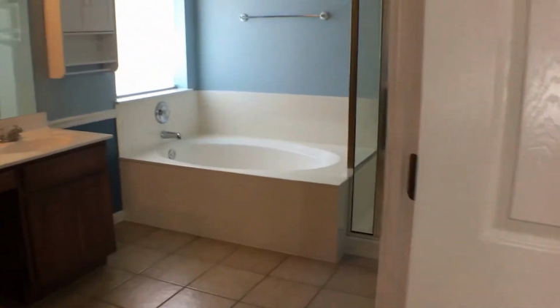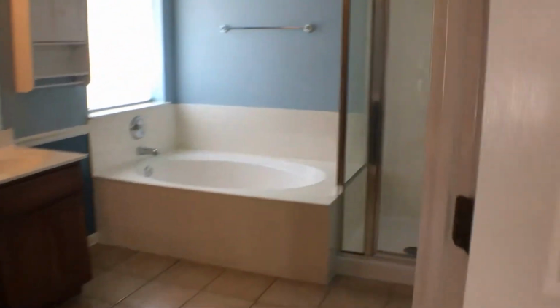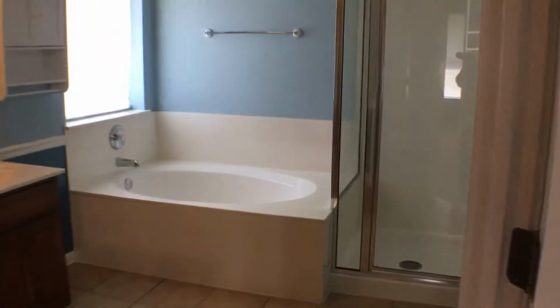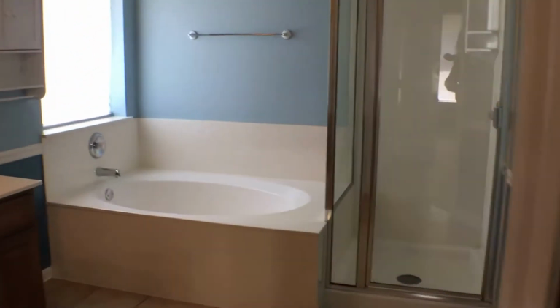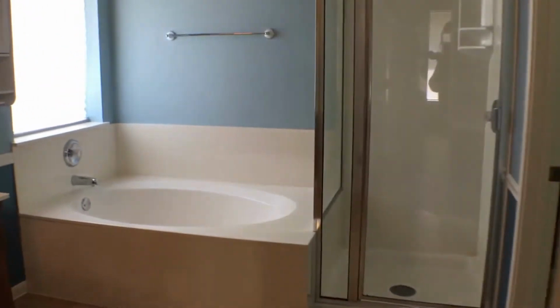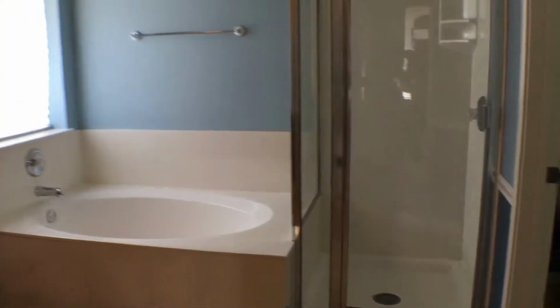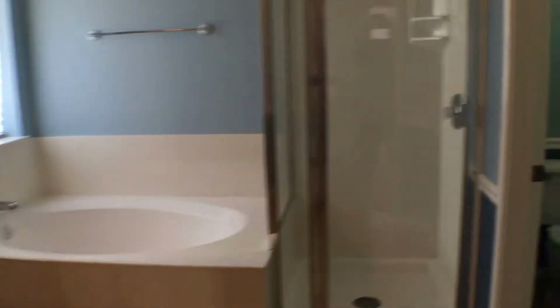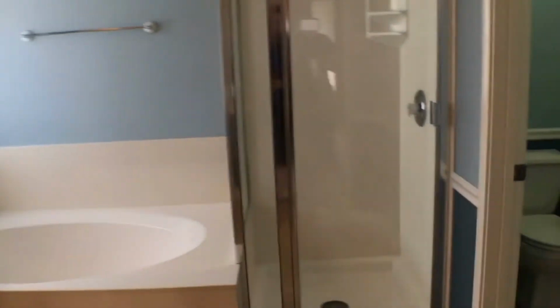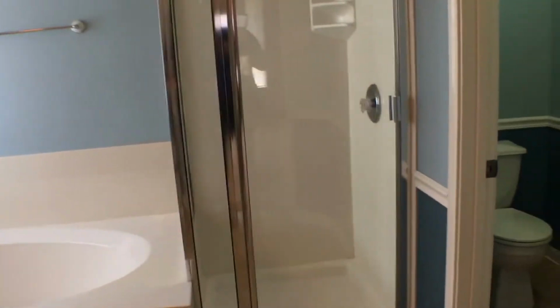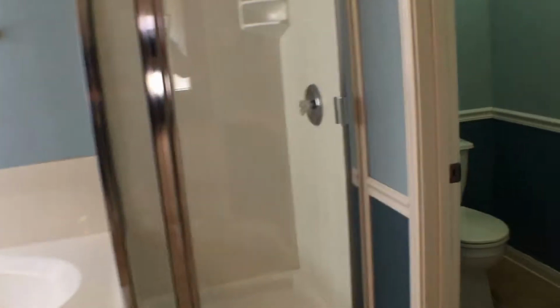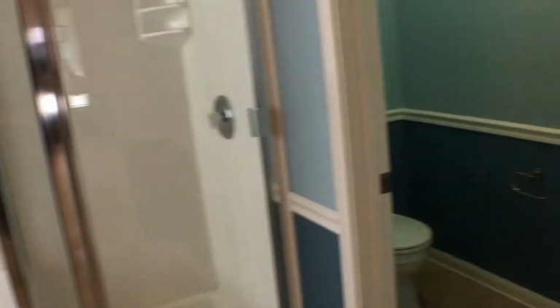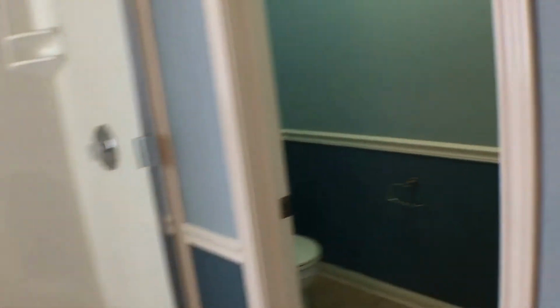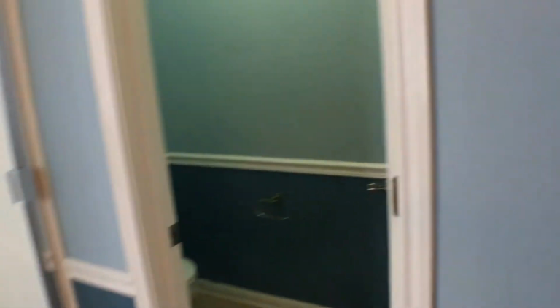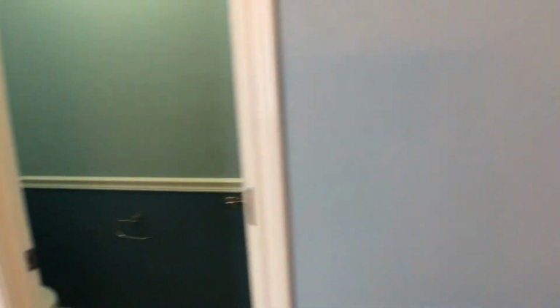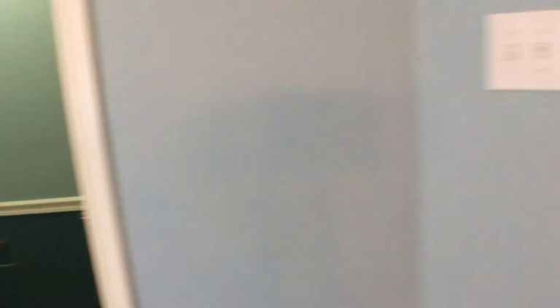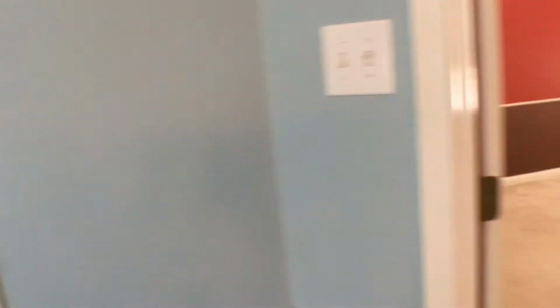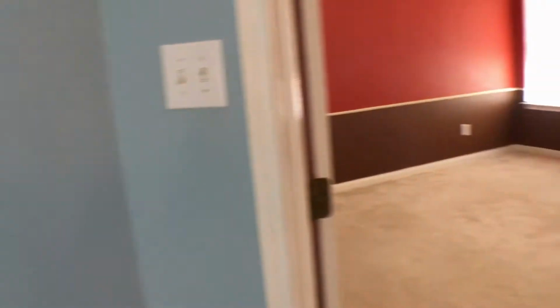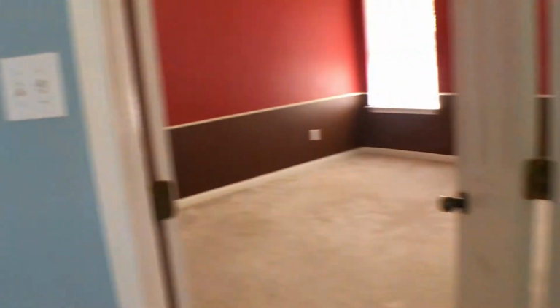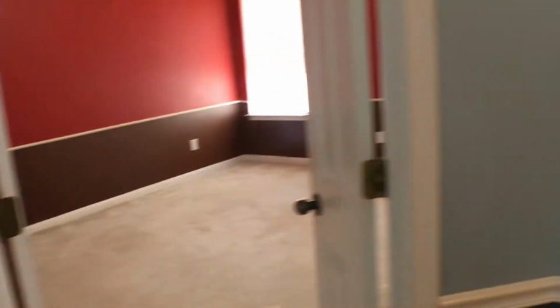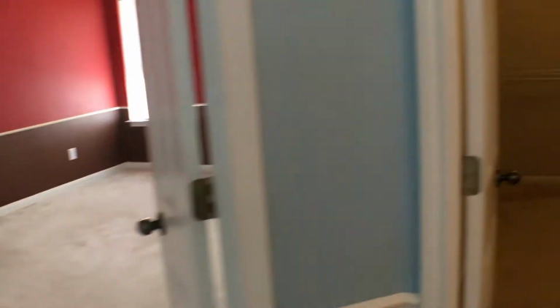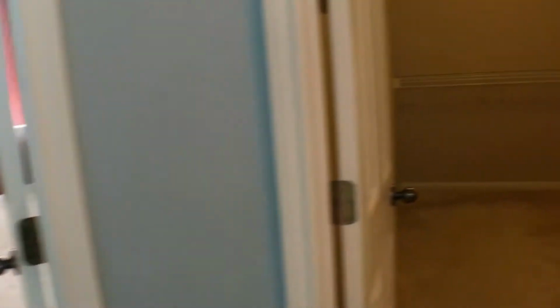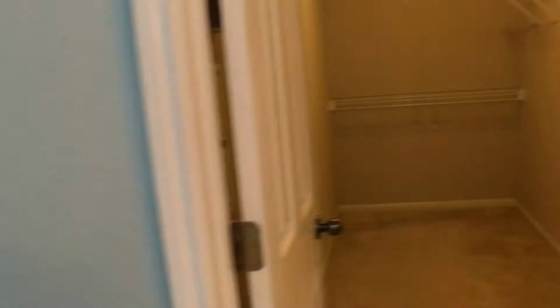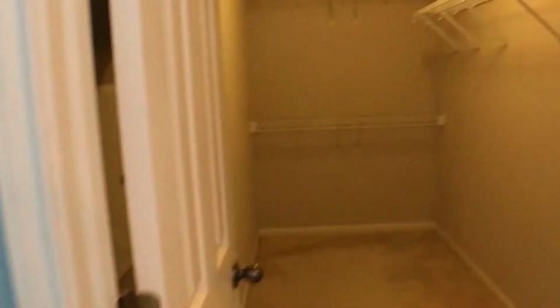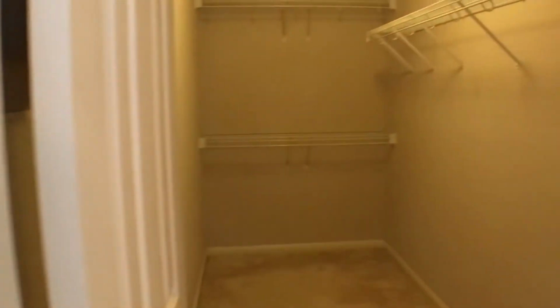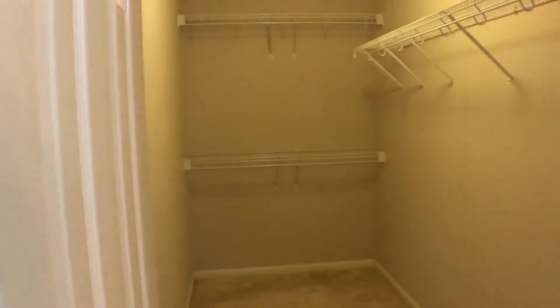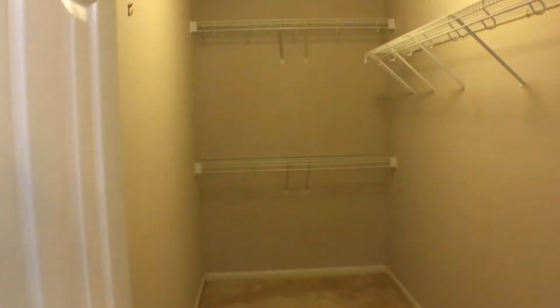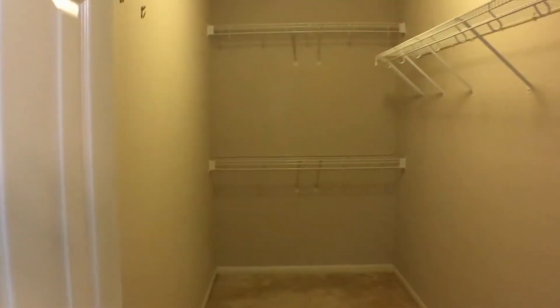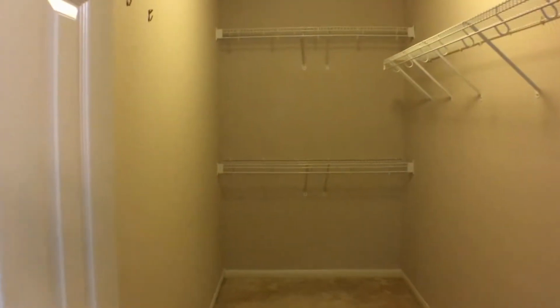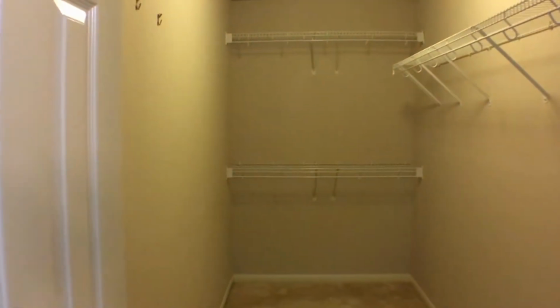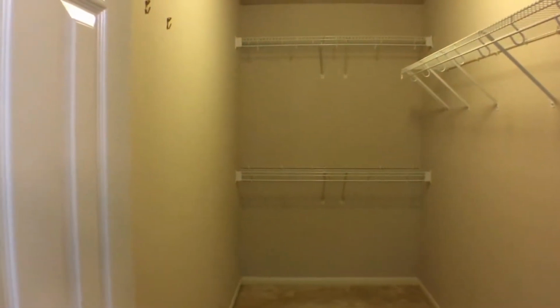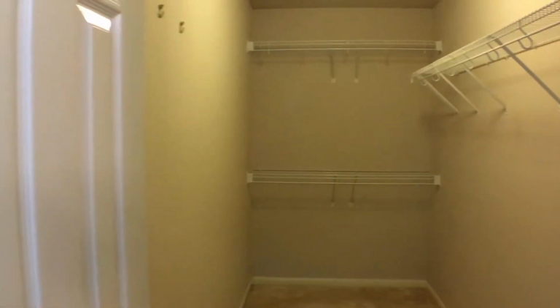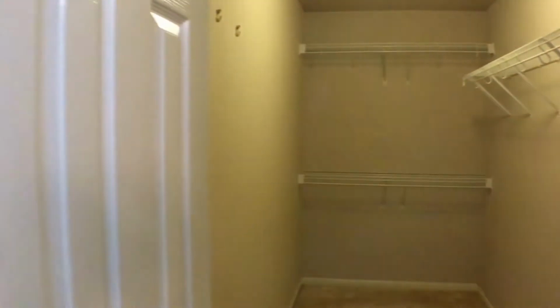Nice garden tub and separate shower. Behind us here we have a huge walk-in closet, which is very nice.